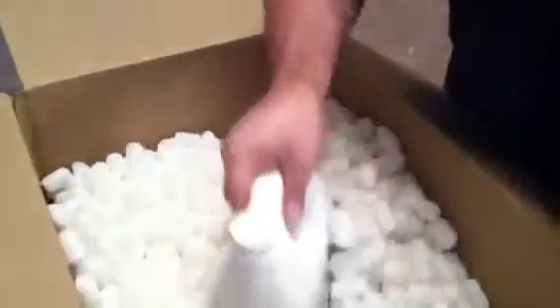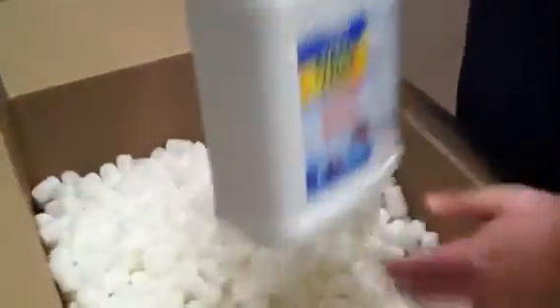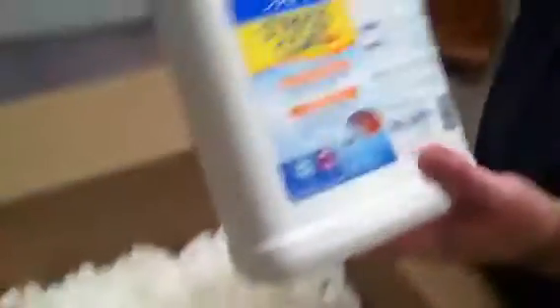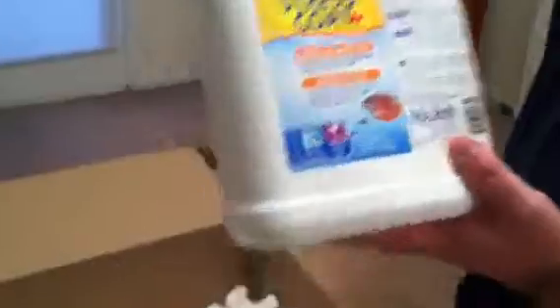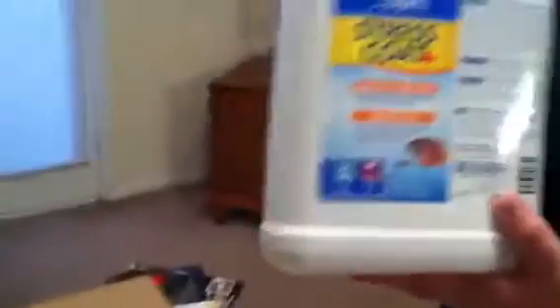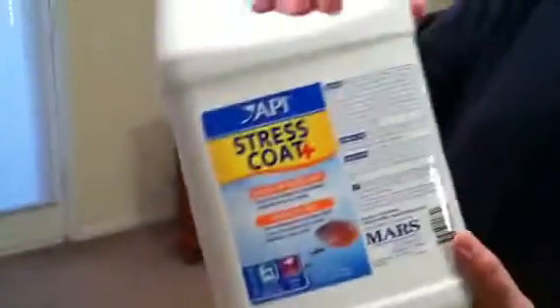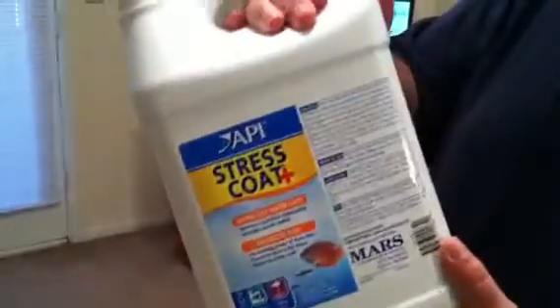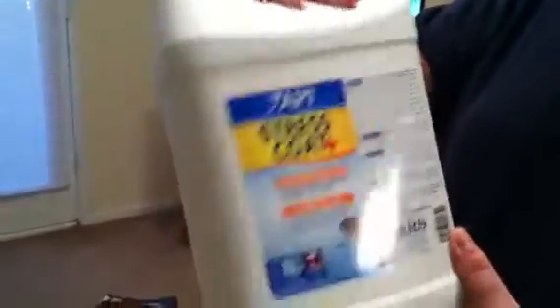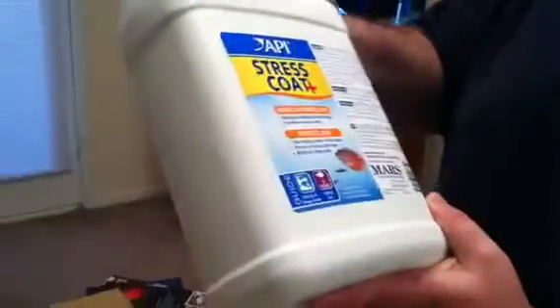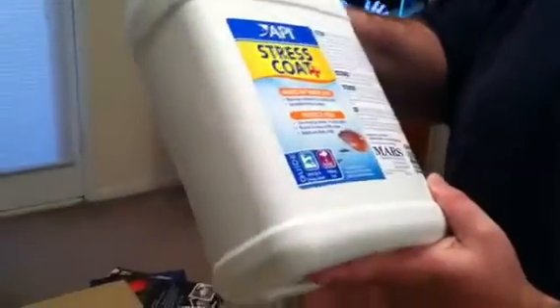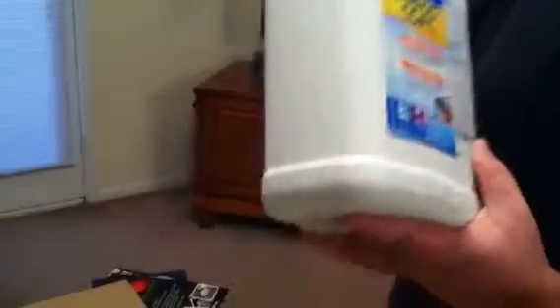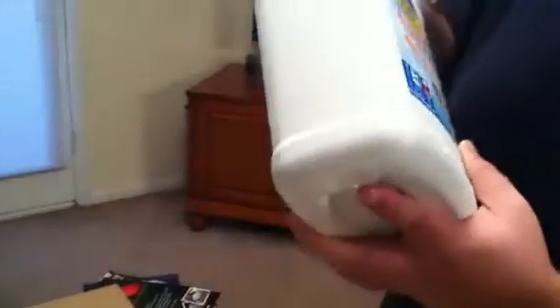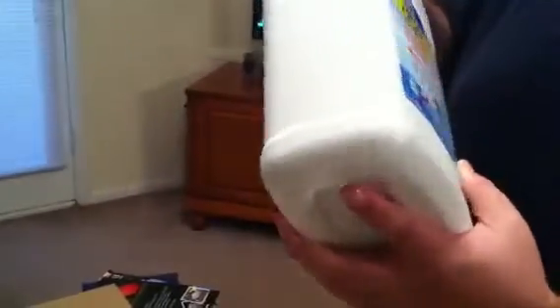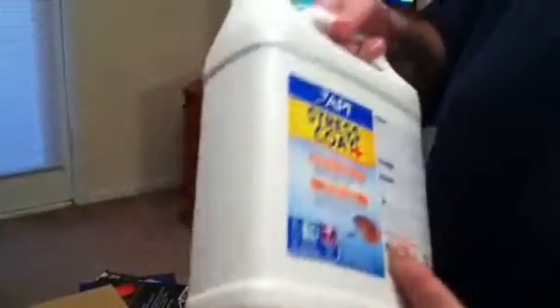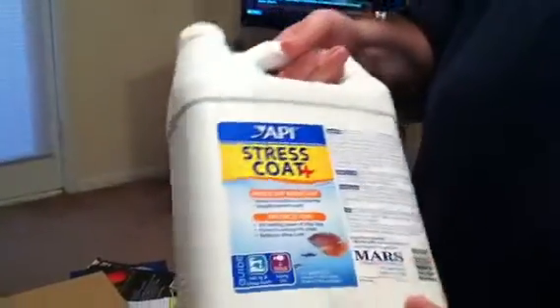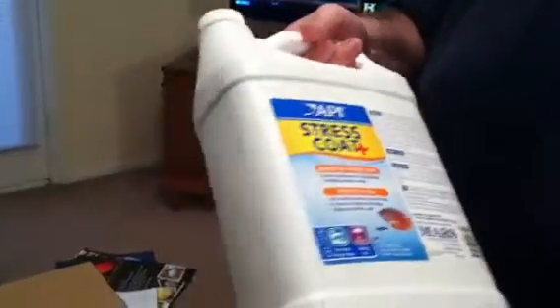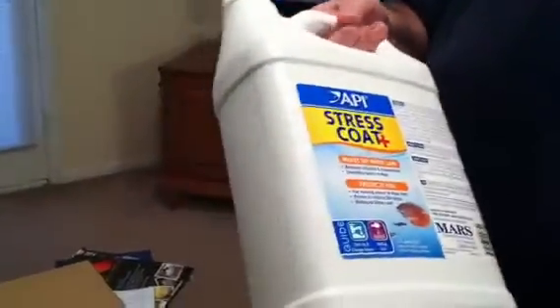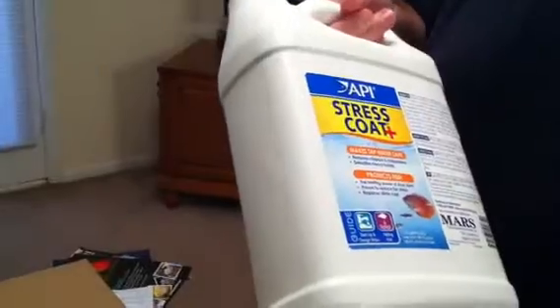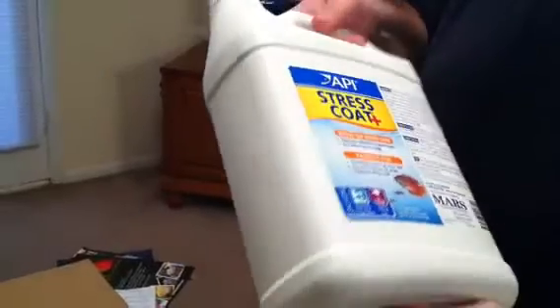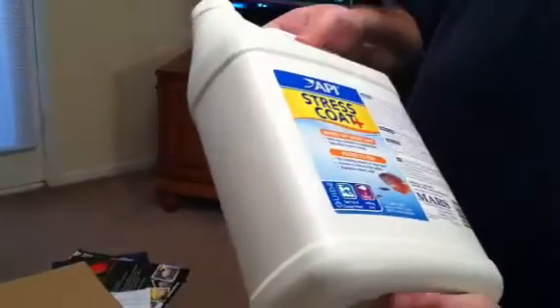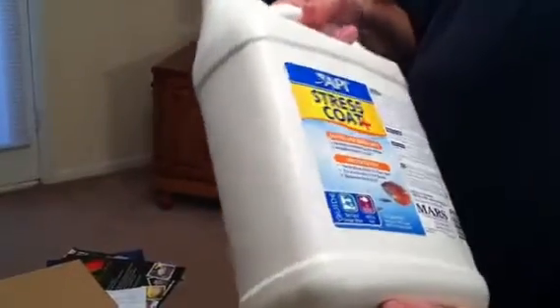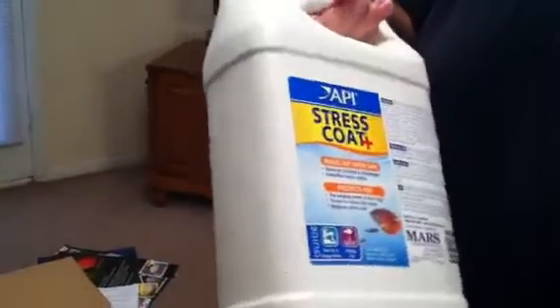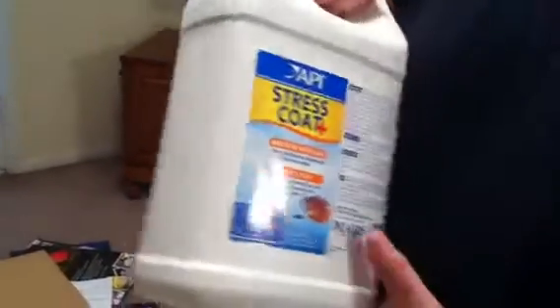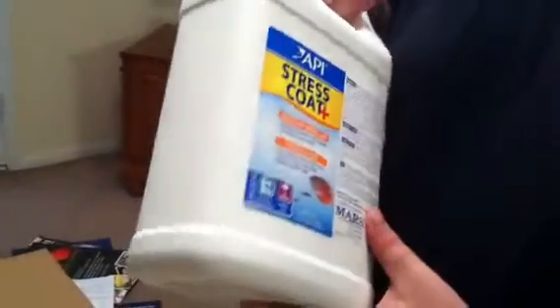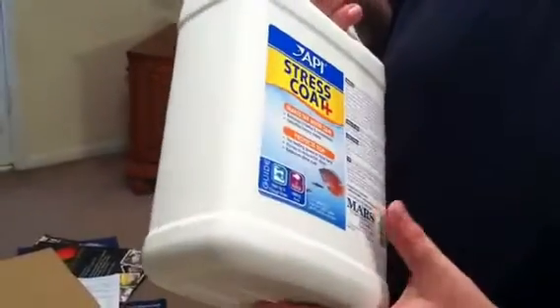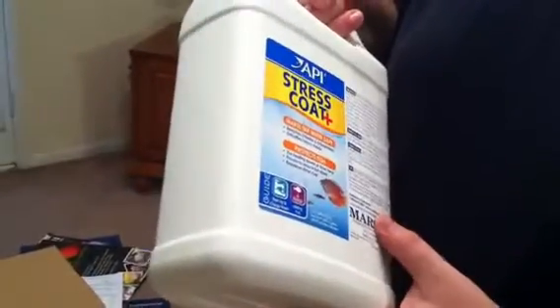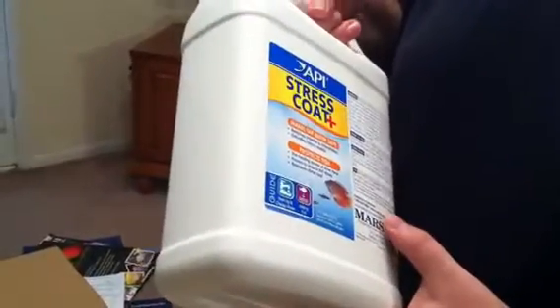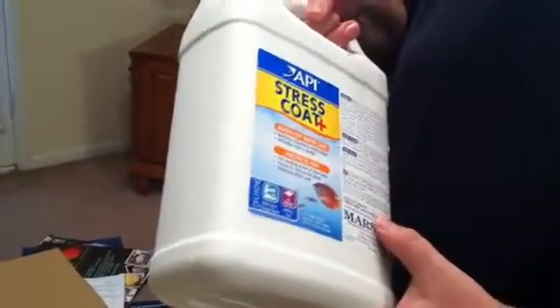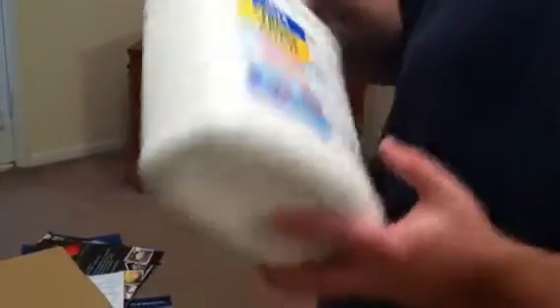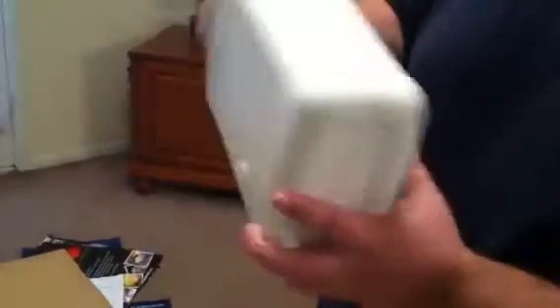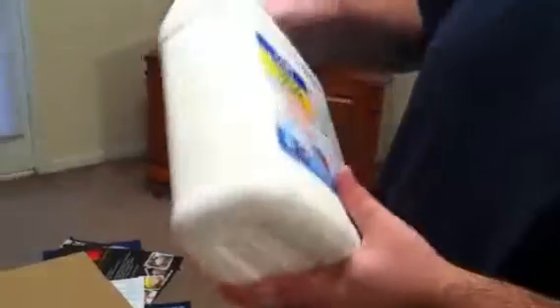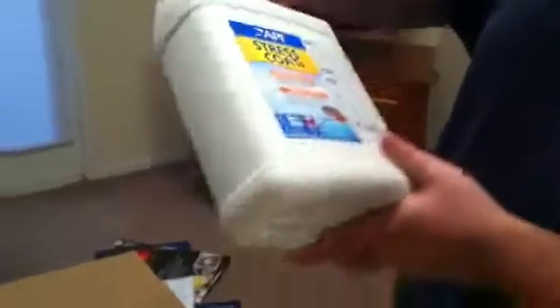And one gallon of stress coat. The smaller versions are normally $30 to $40 at PetSmart. I got this for $20, I think. So that's a great deal.